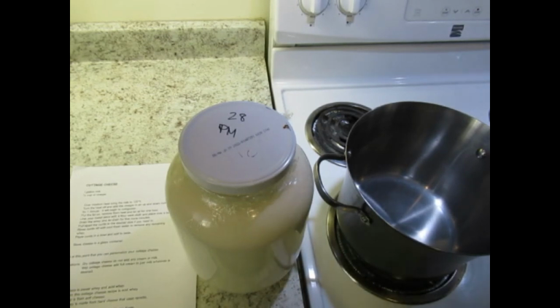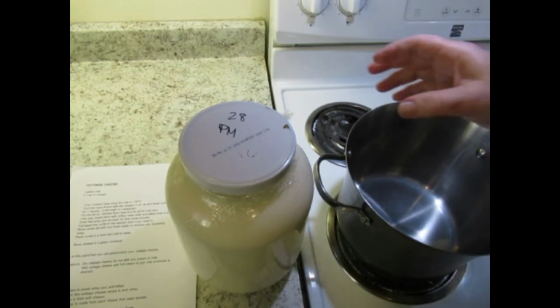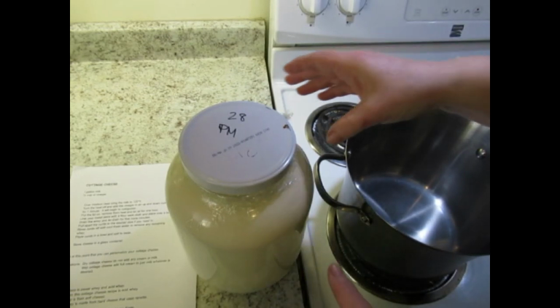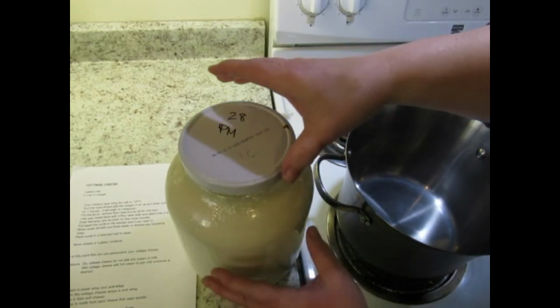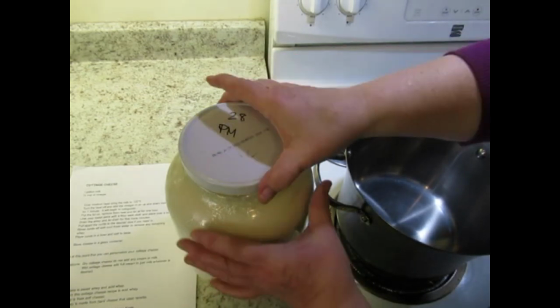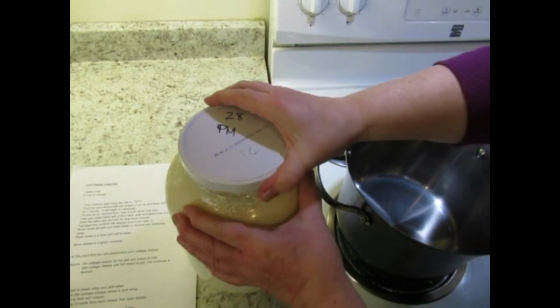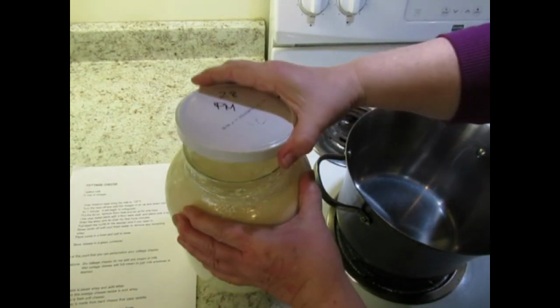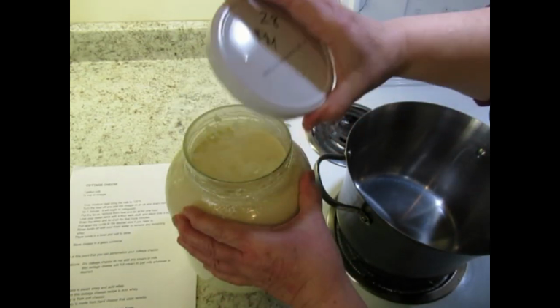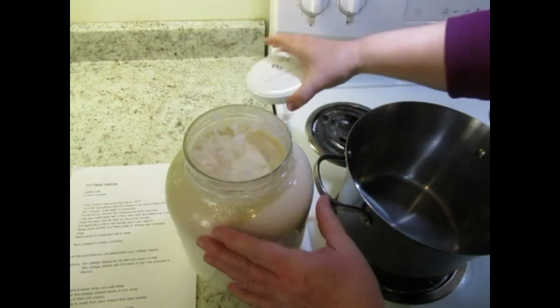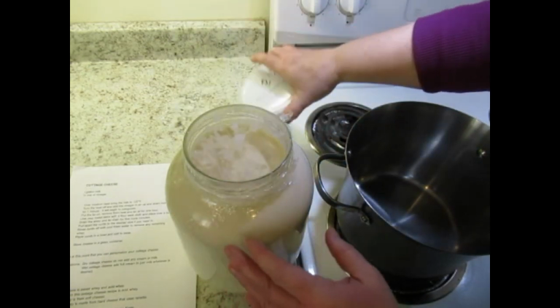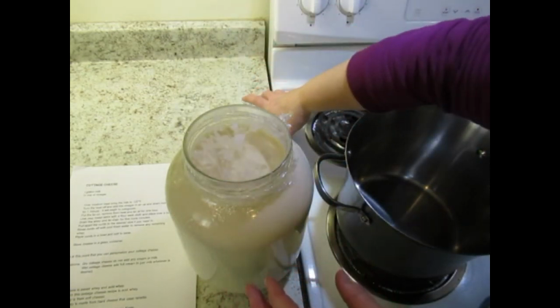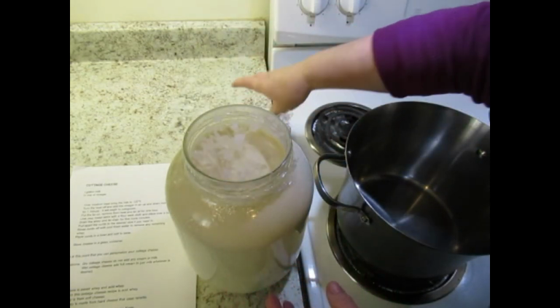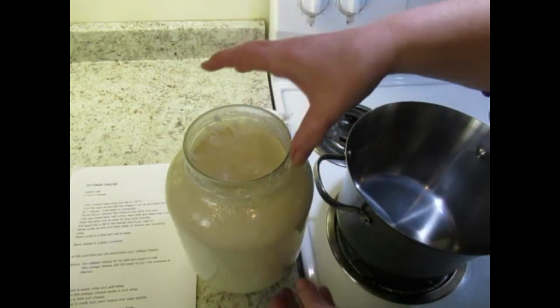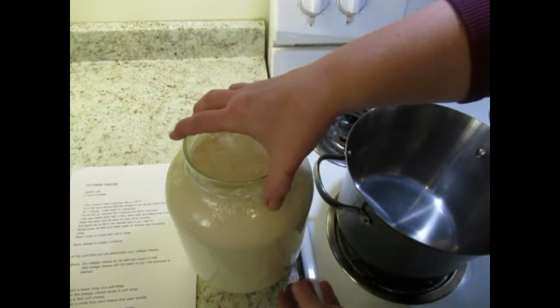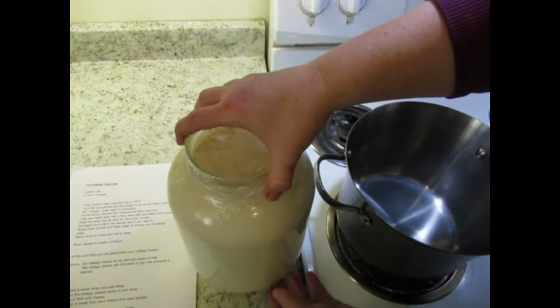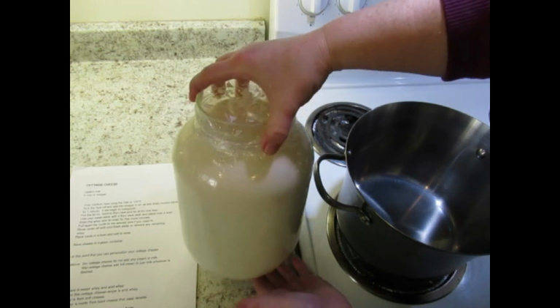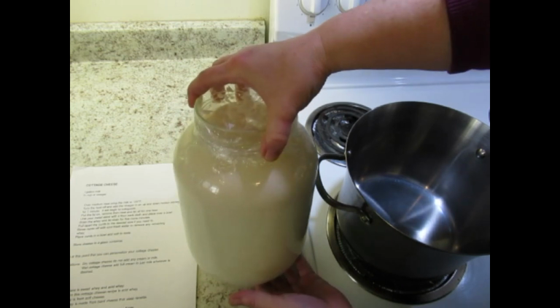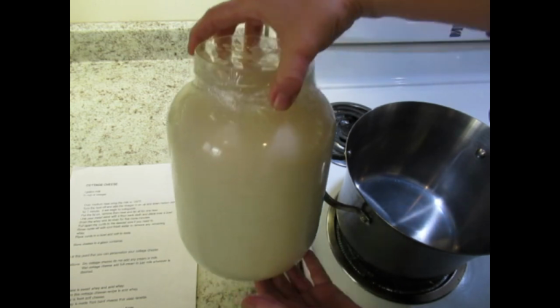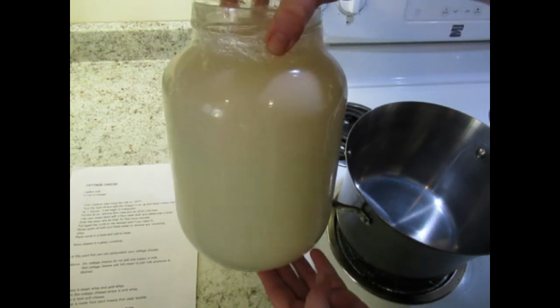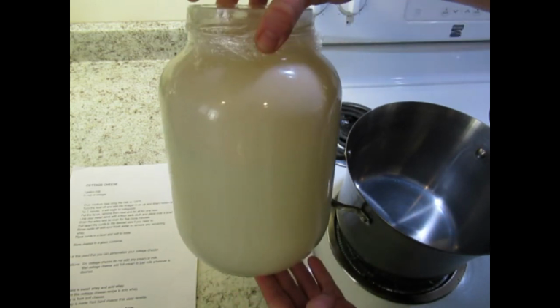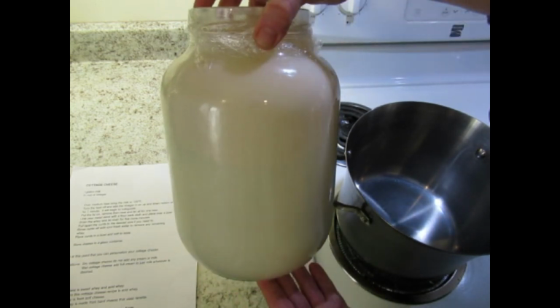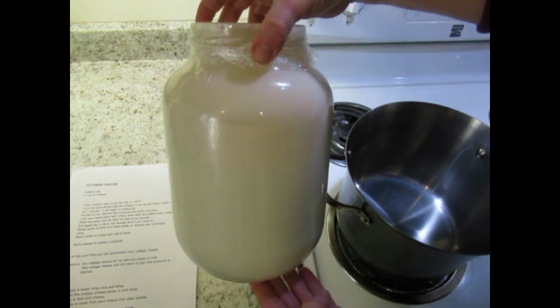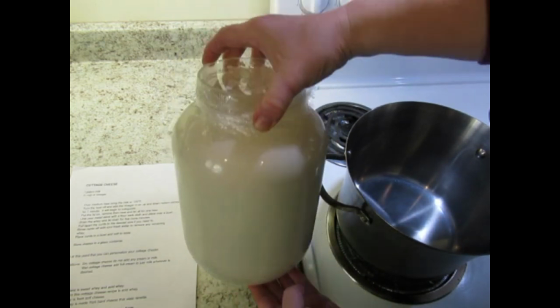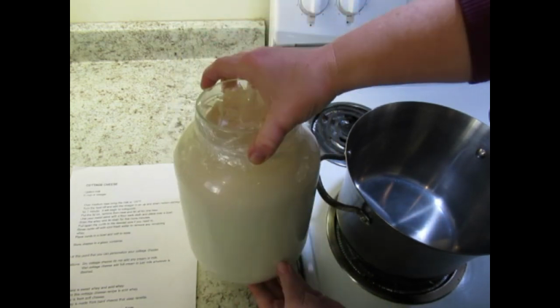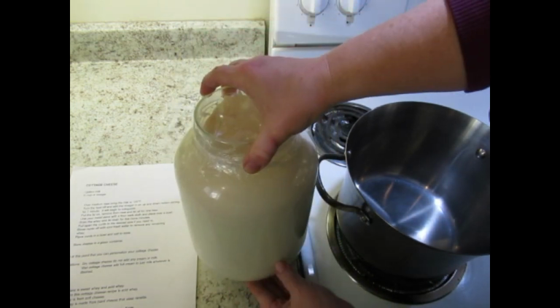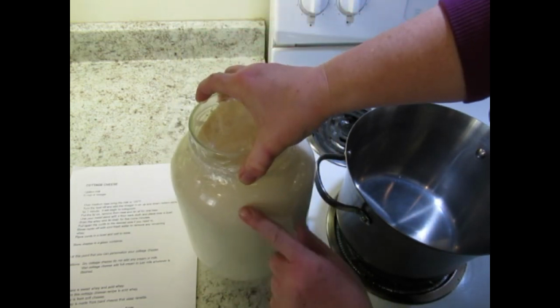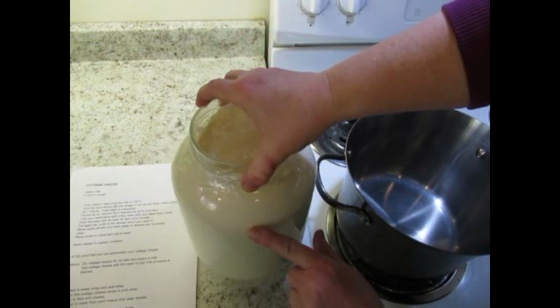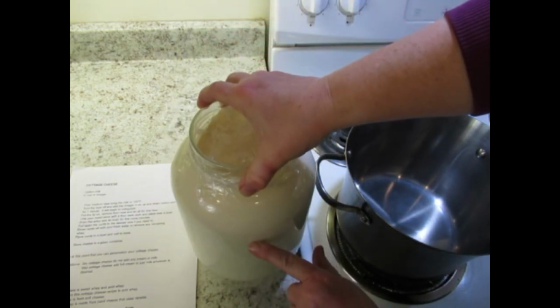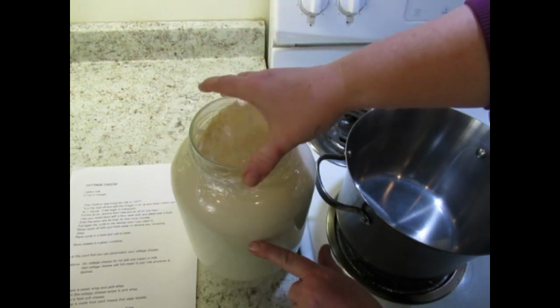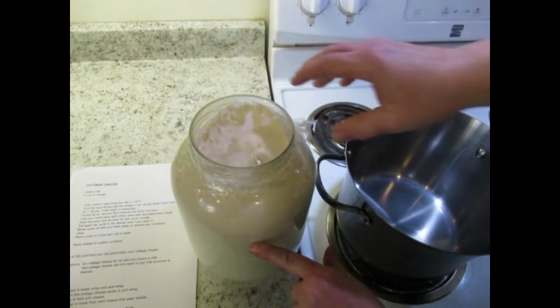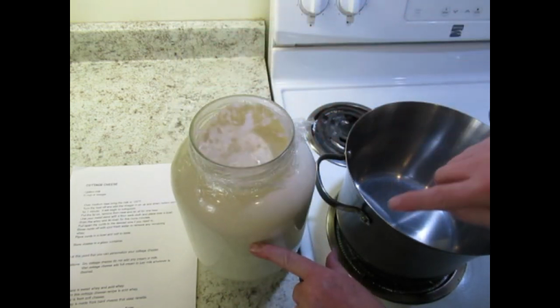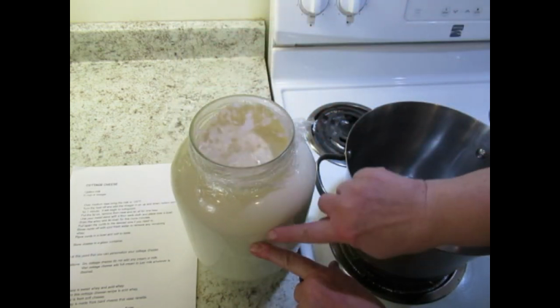Welcome back to the farm. Today we're going to make cottage cheese. Look at this — this is fresh milk from our cow. The cream is that deep.